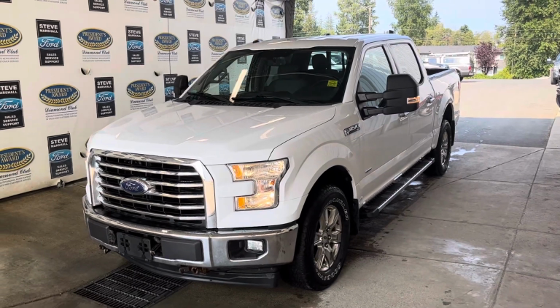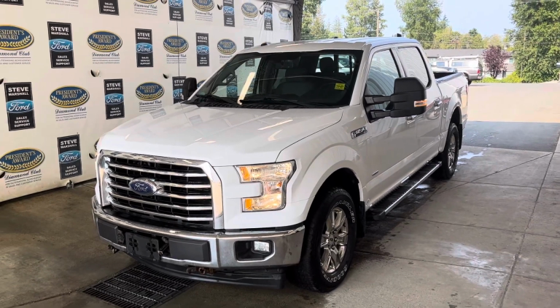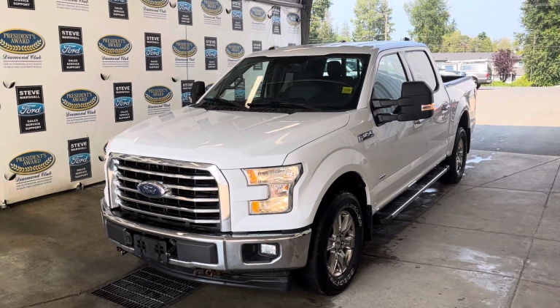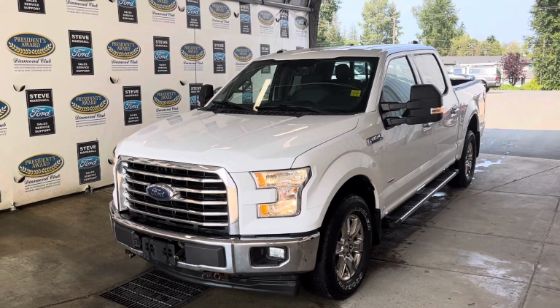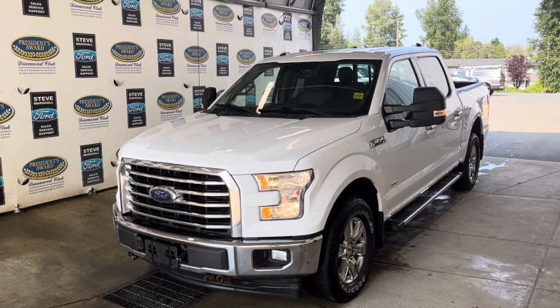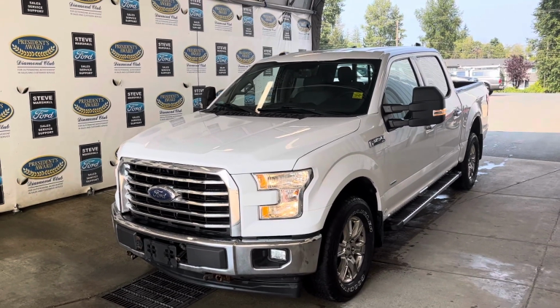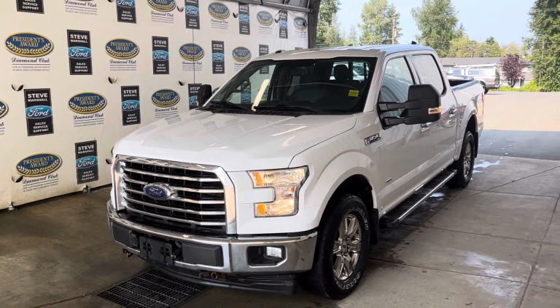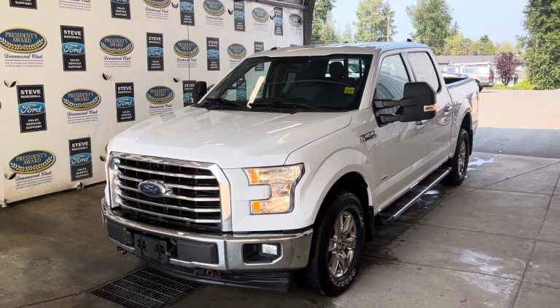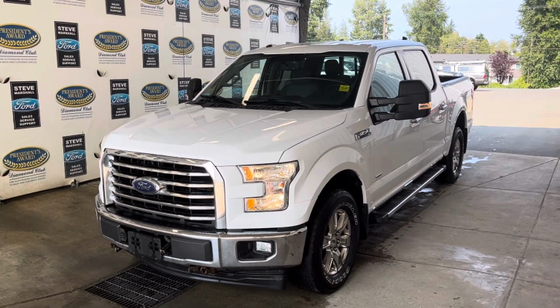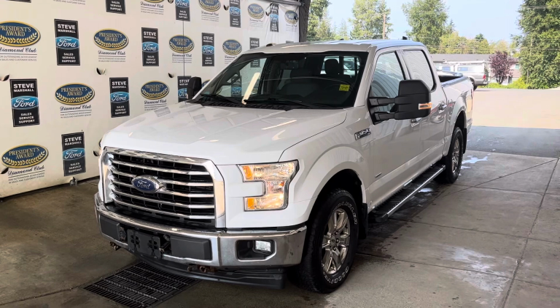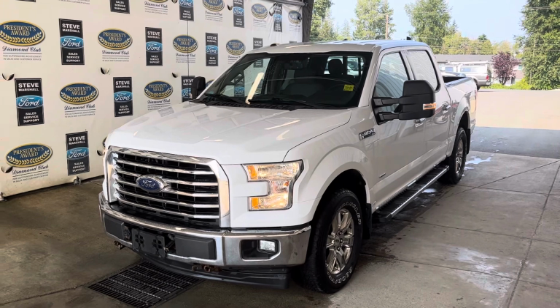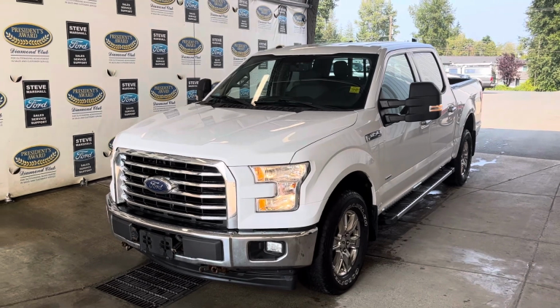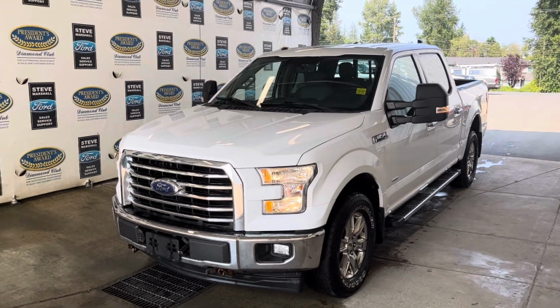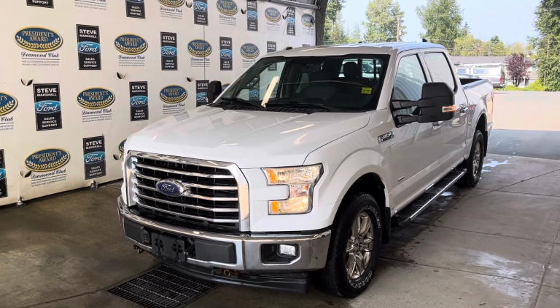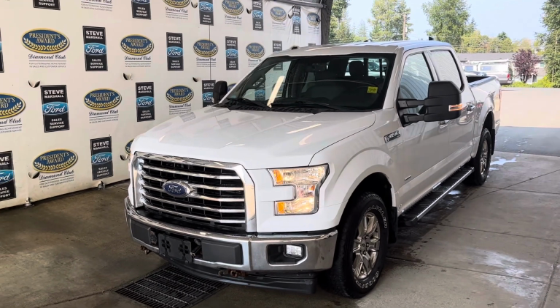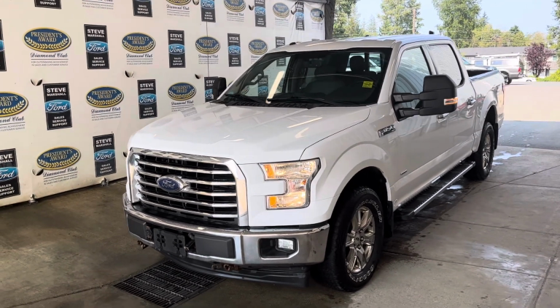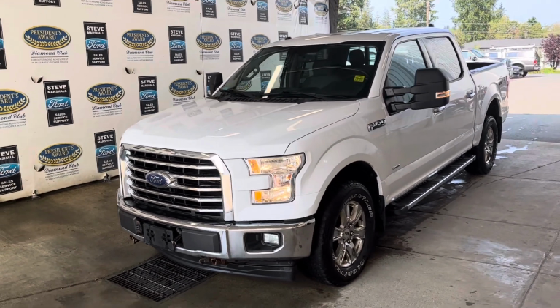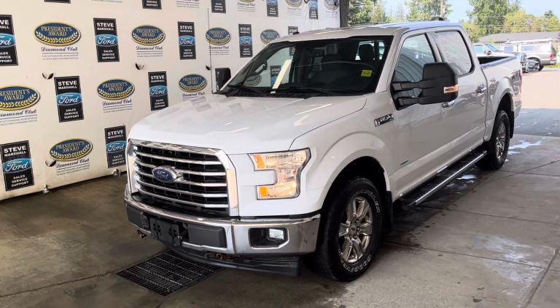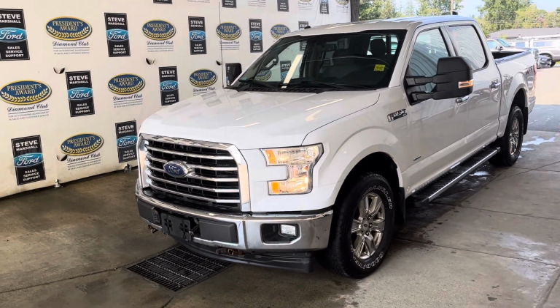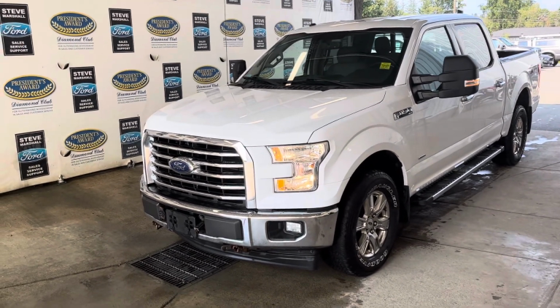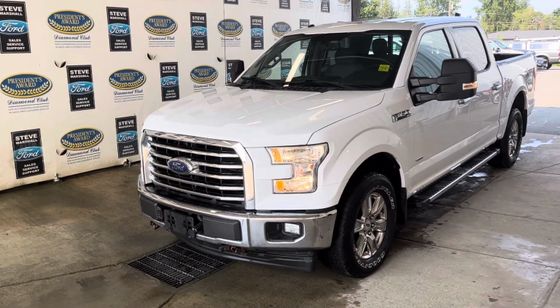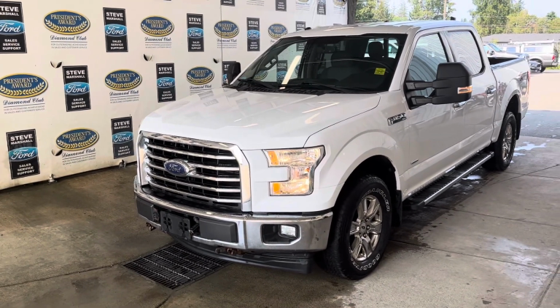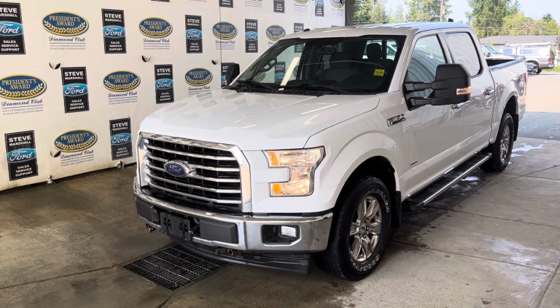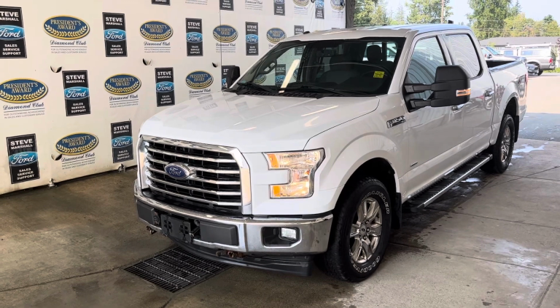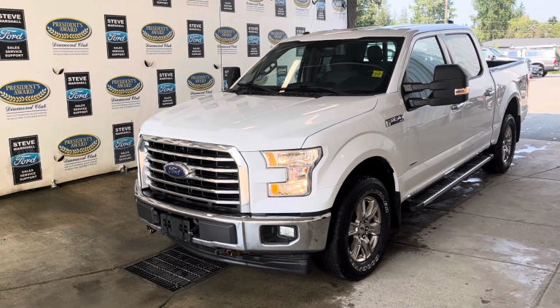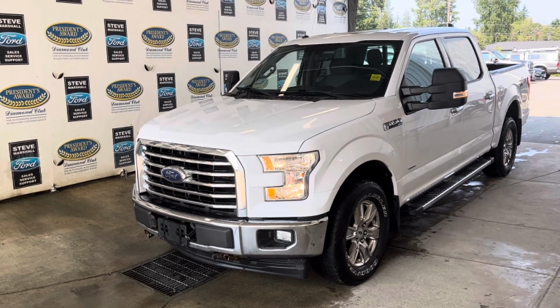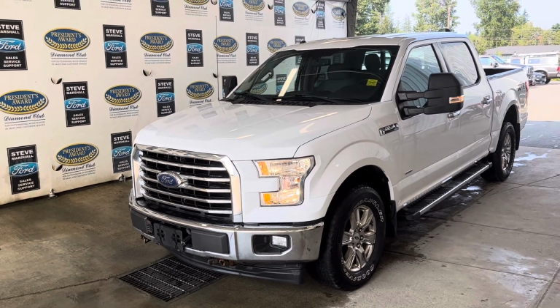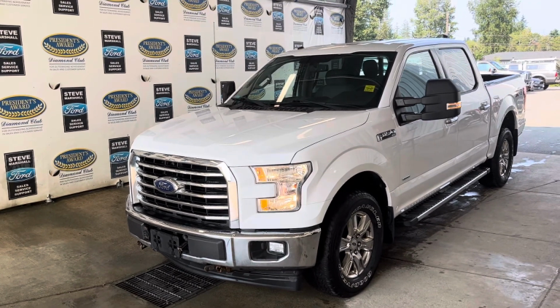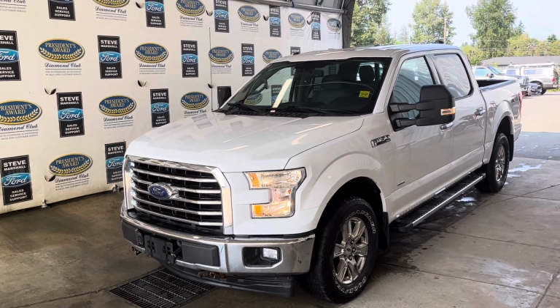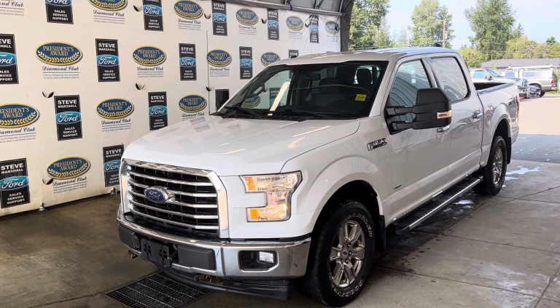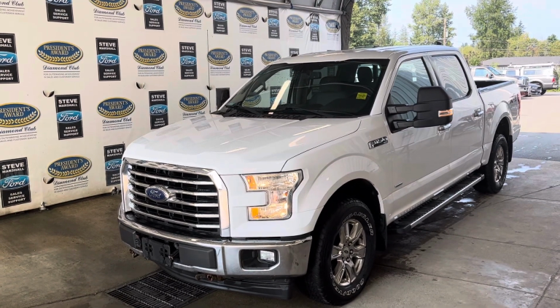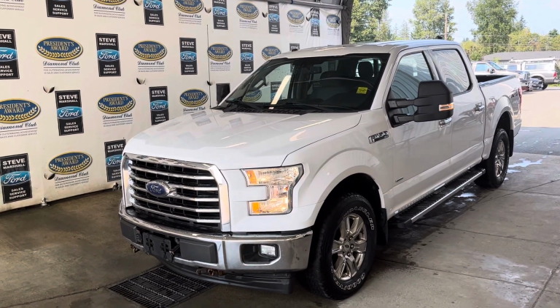So you have a nice 2017 F150 XLT XTR. XTR is a chrome package, so as you can see it's got the chrome bumpers, the unique chrome grille, chrome wheels, chrome steps, and chrome door handles.